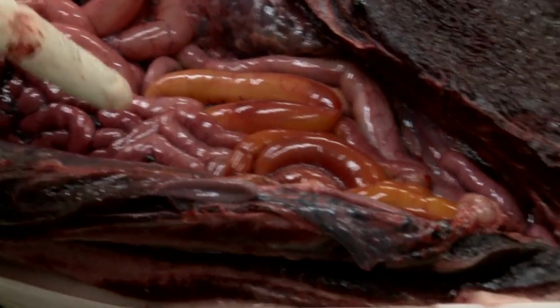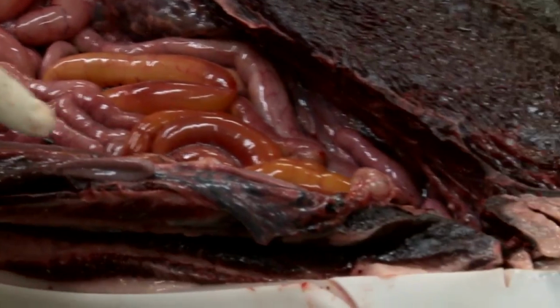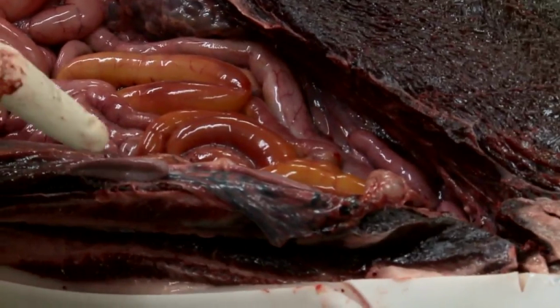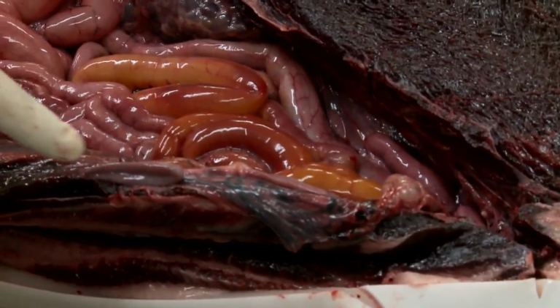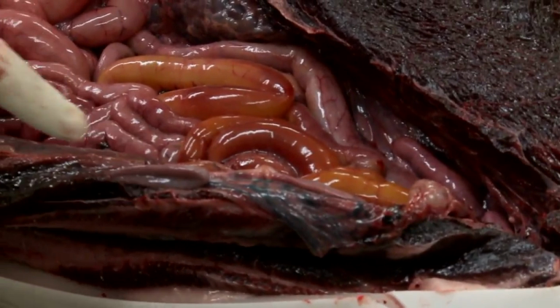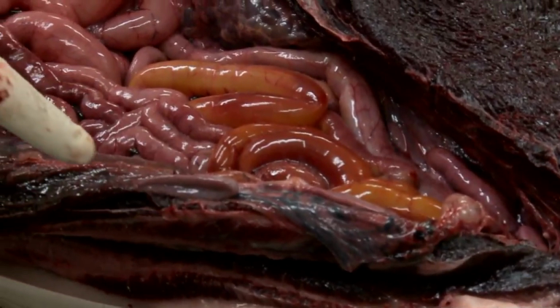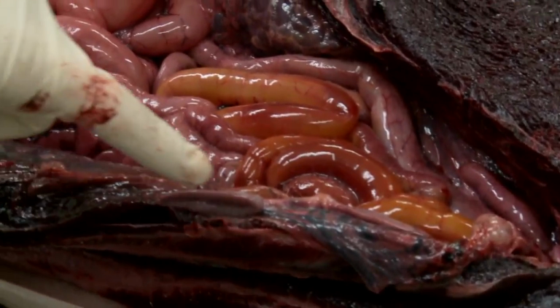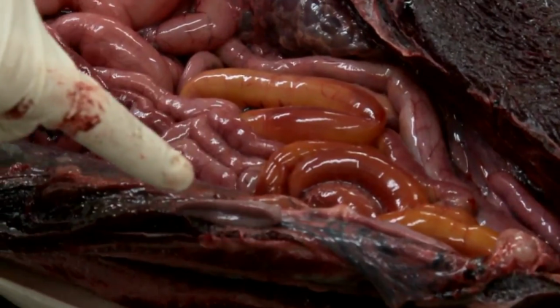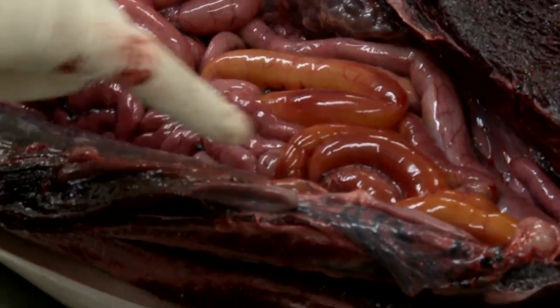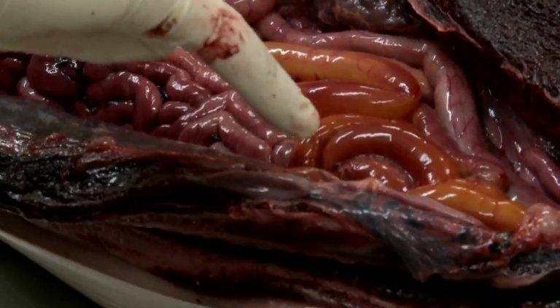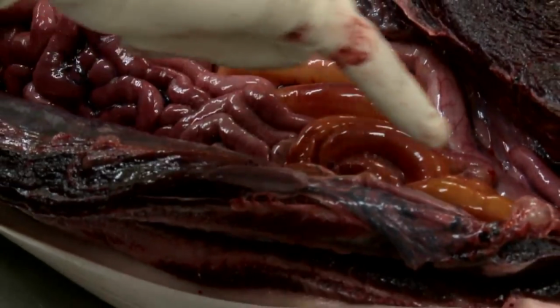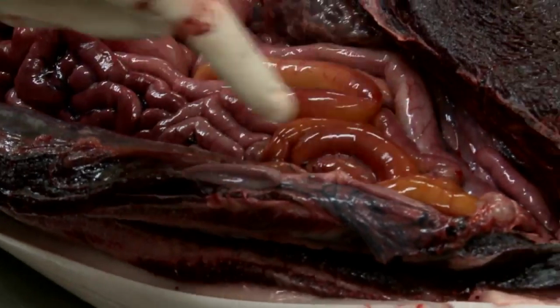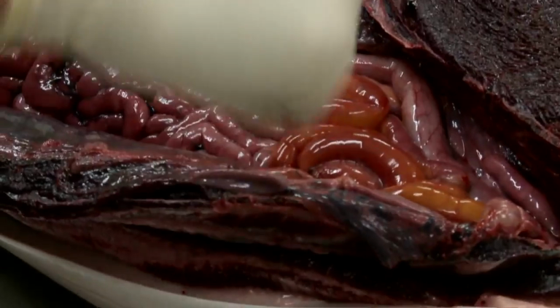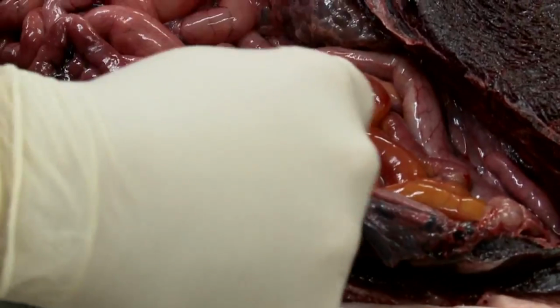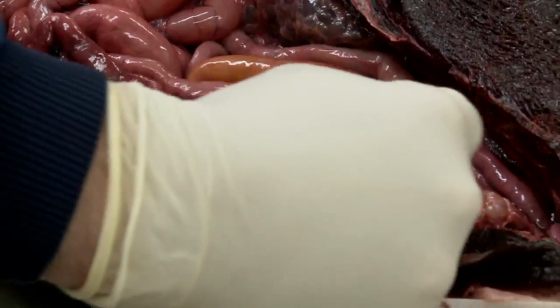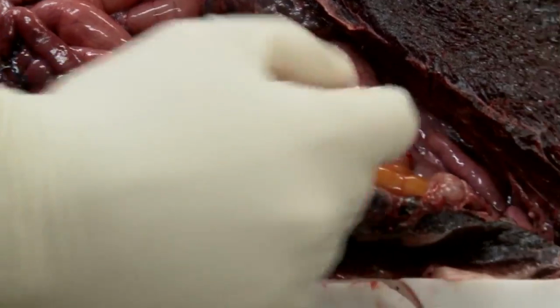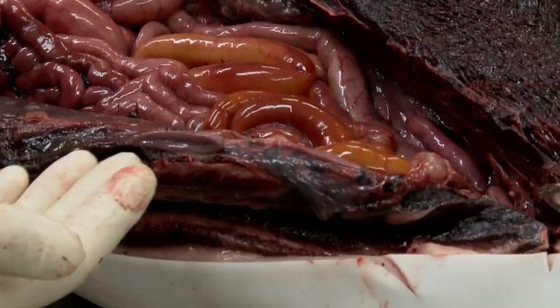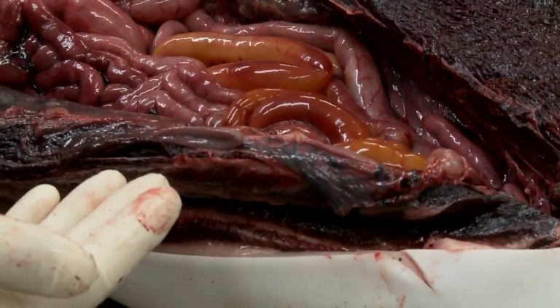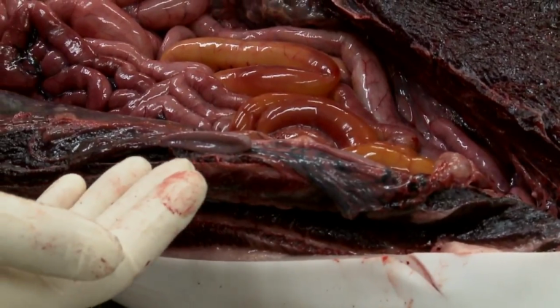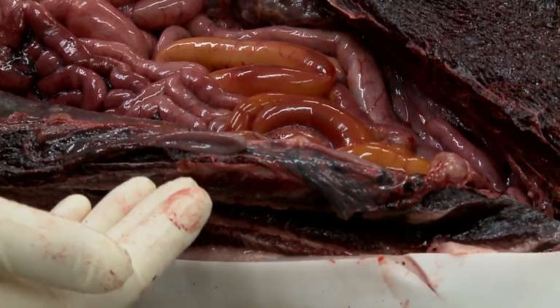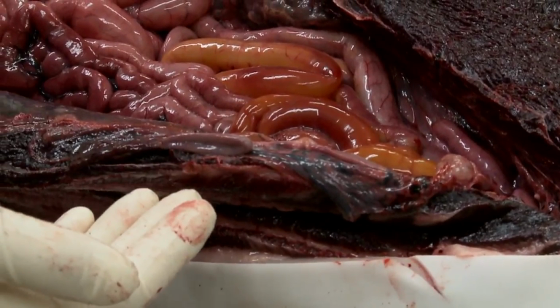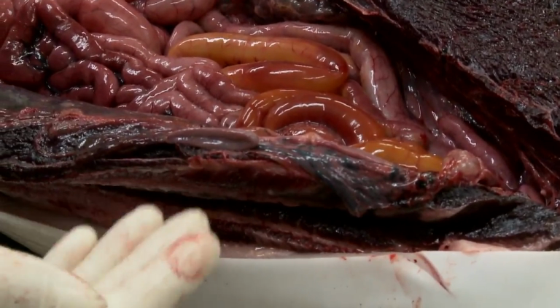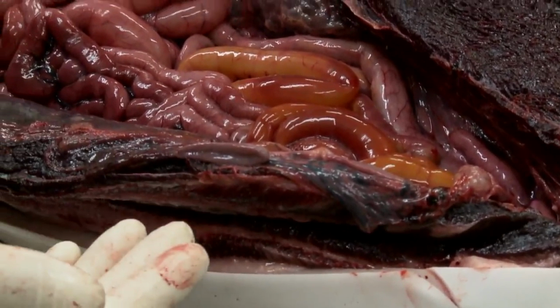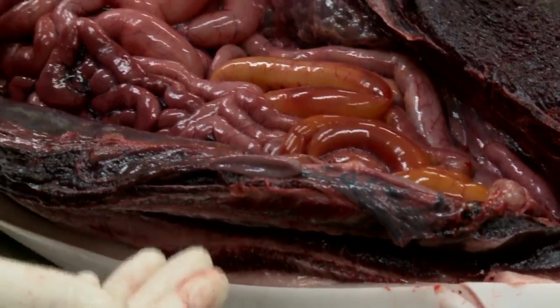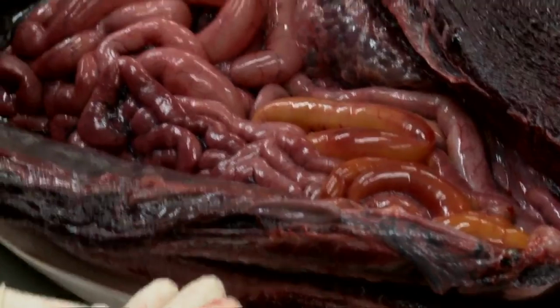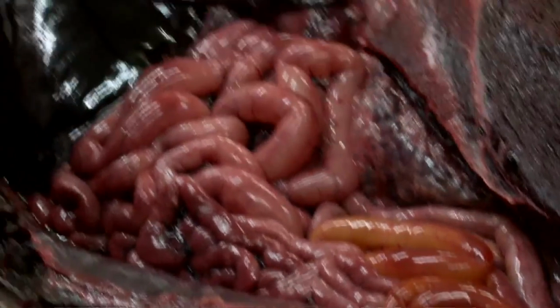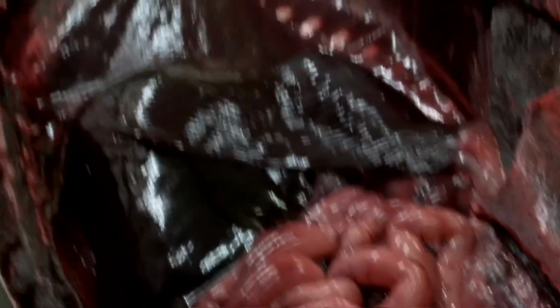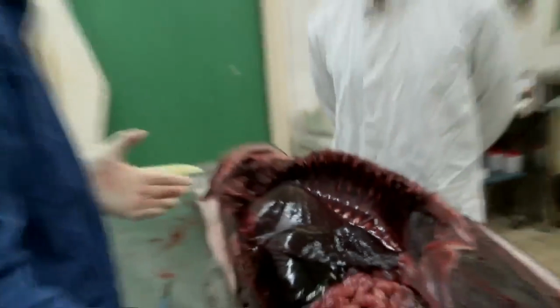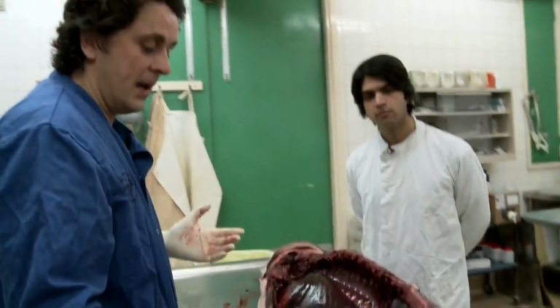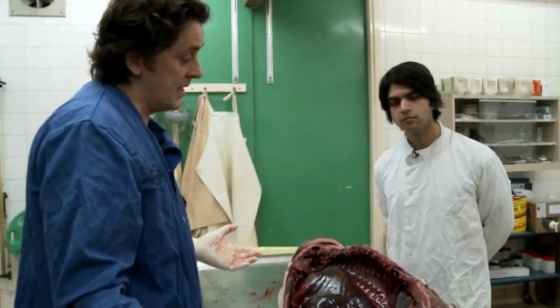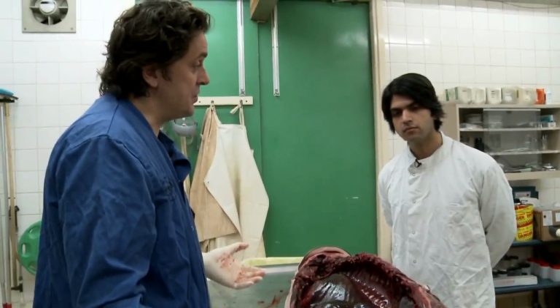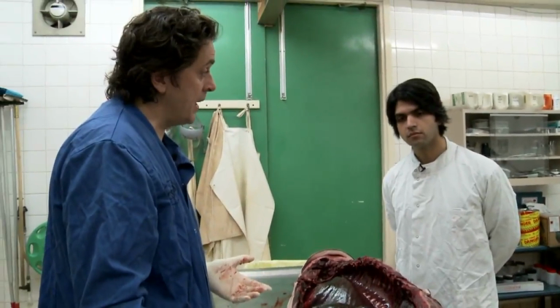What we have here is the left ovary and then the left horn of the uterus running down here. The left ovary is quiescent — there are no scars on it, no activity — and that will tell us it's a juvenile animal.